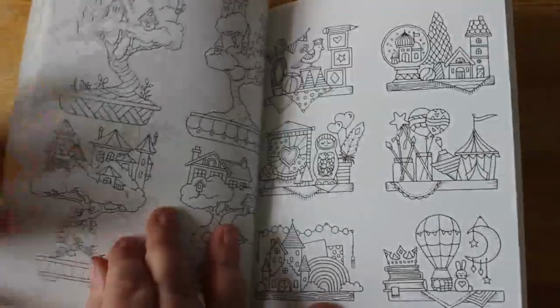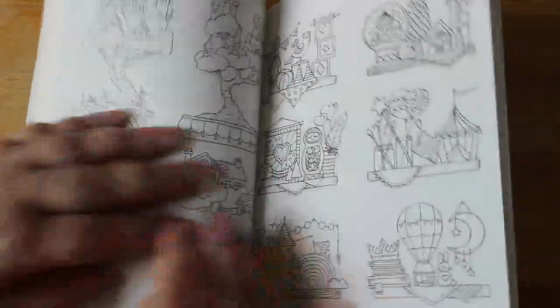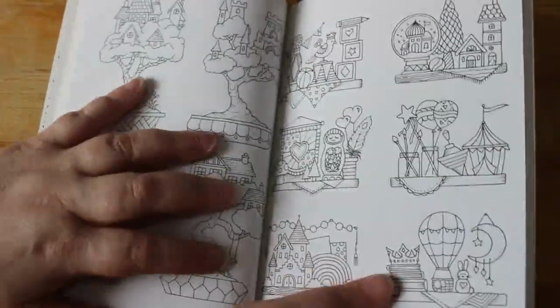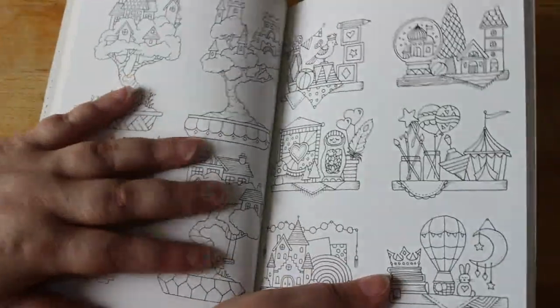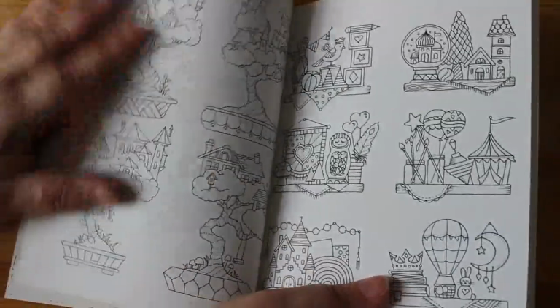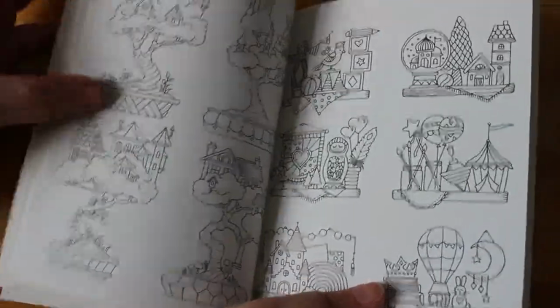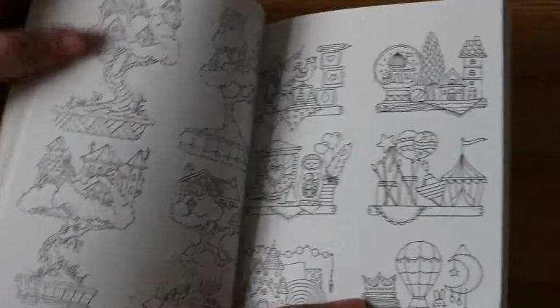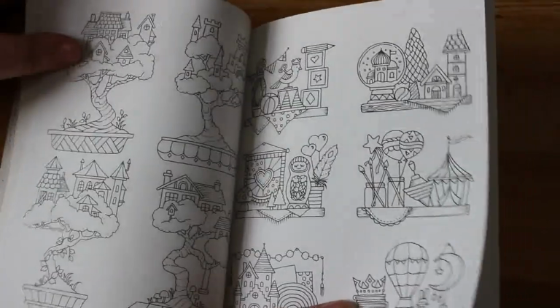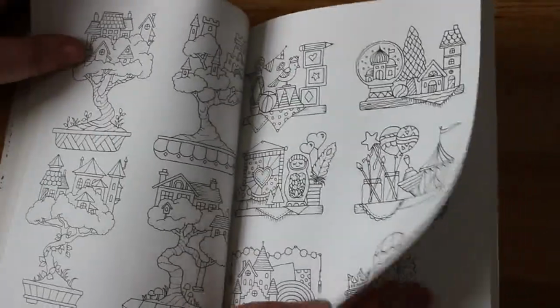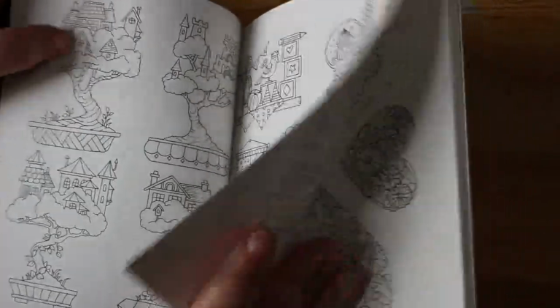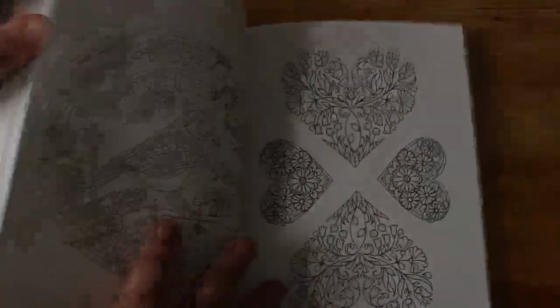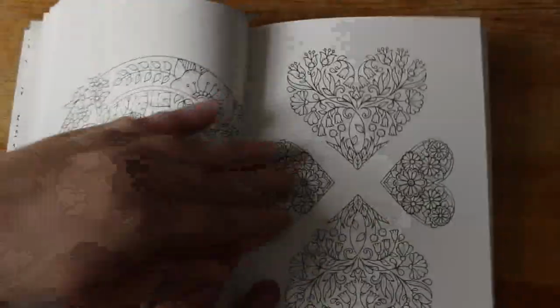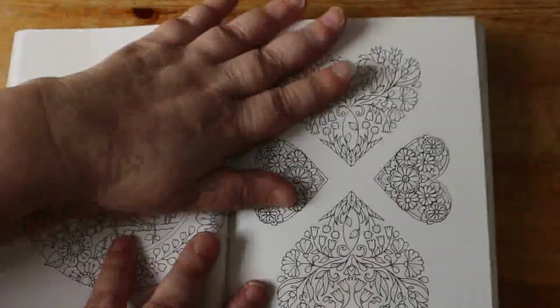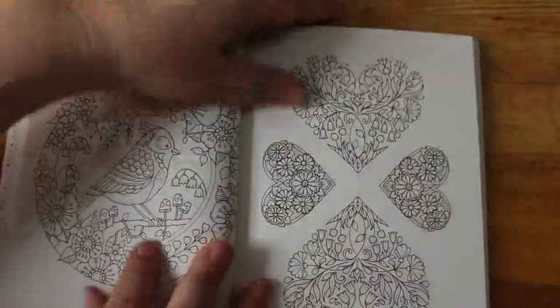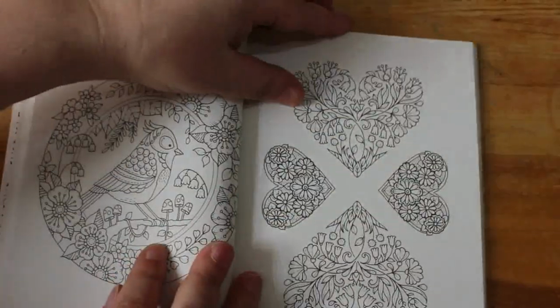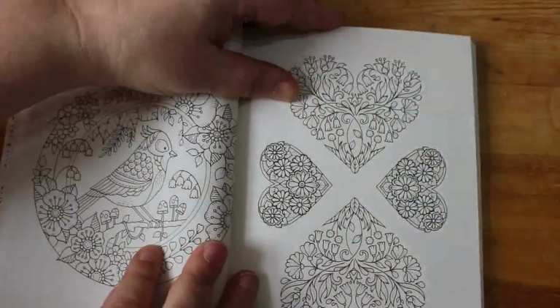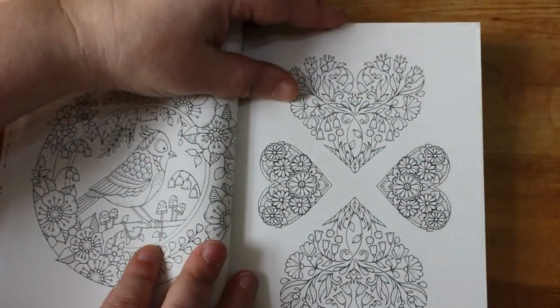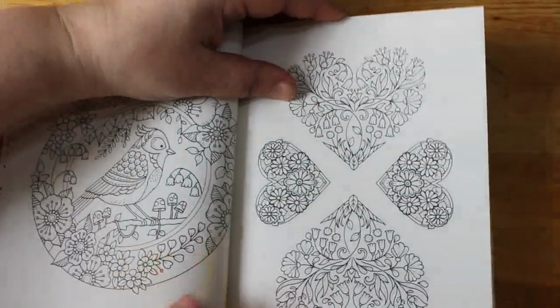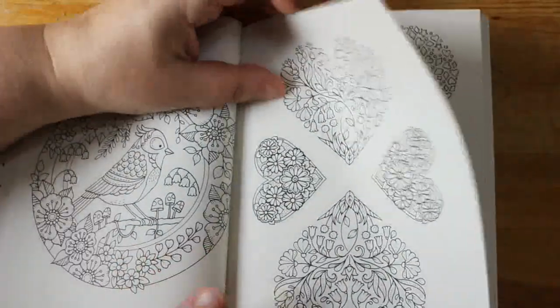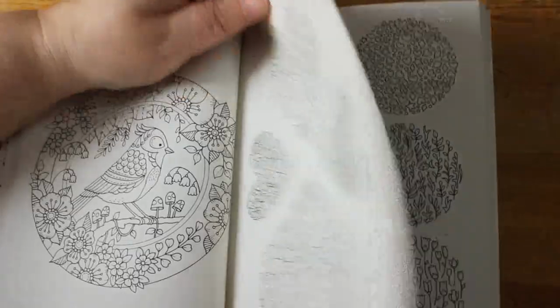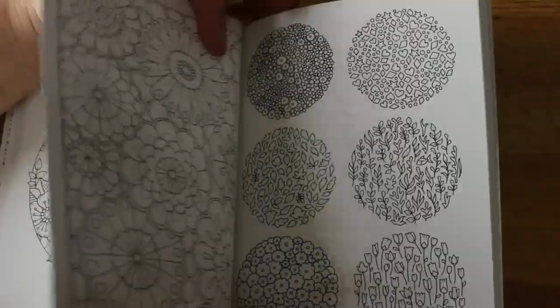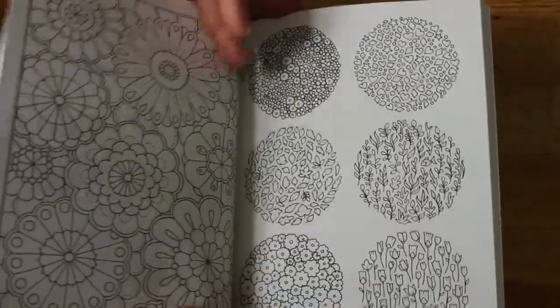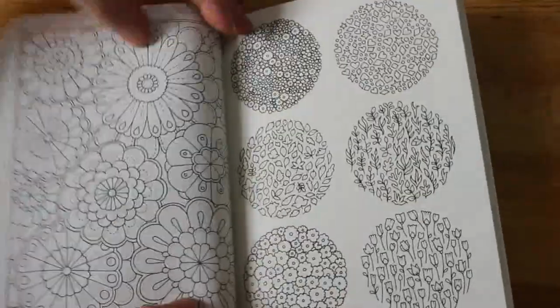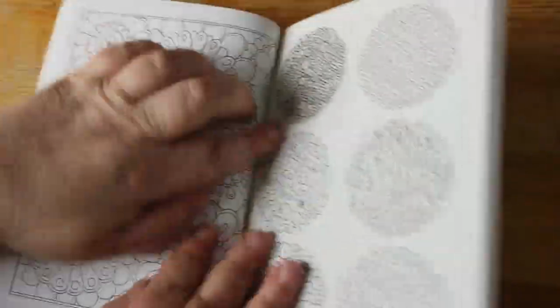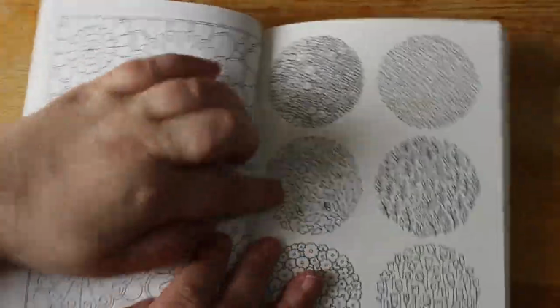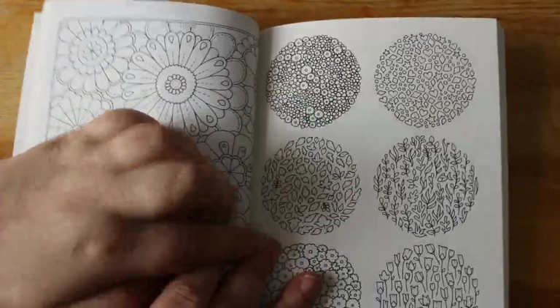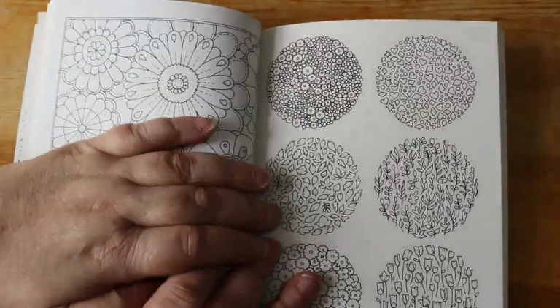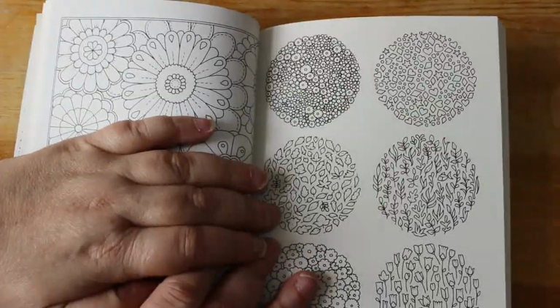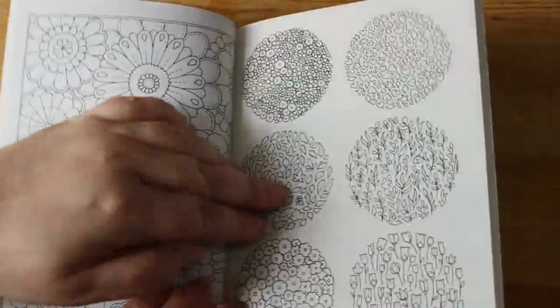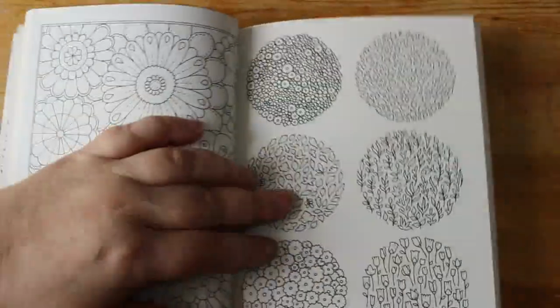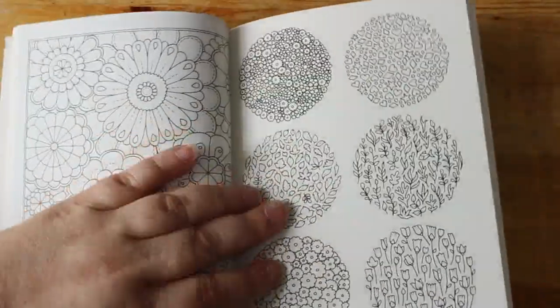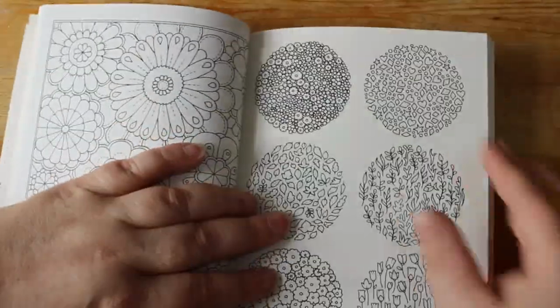They're good thick pages, so they haven't stinted on the quality even though it's a smaller book — it's still really good. Look how tiny that is. That is definitely a gel pen one for me, I think.